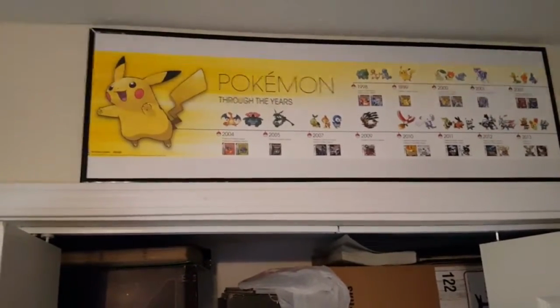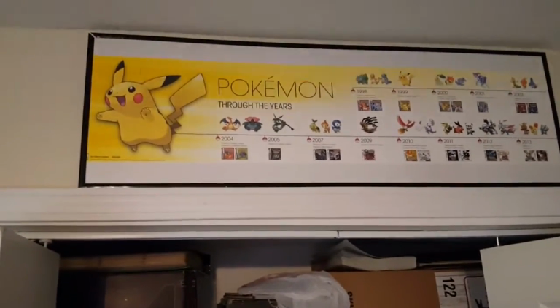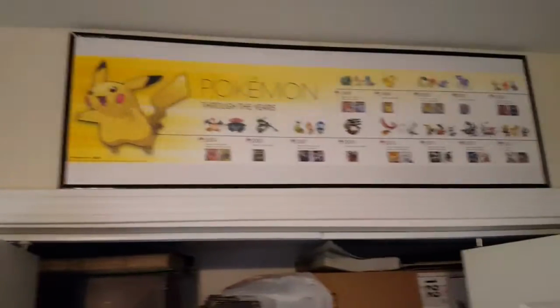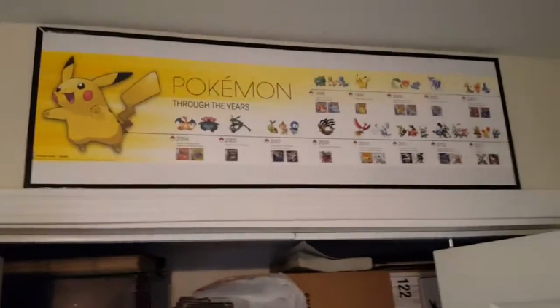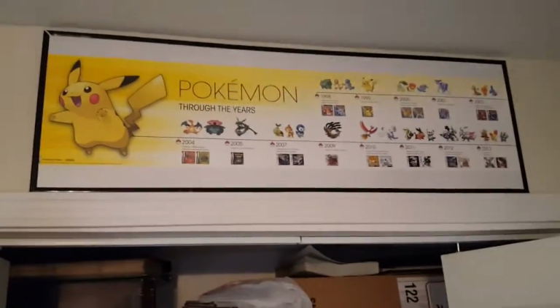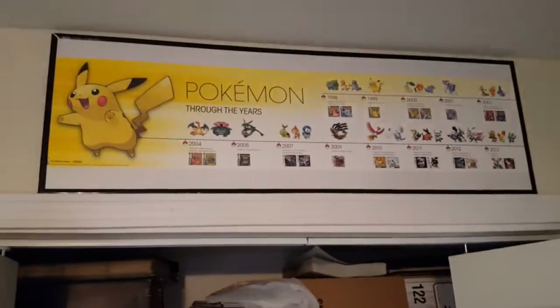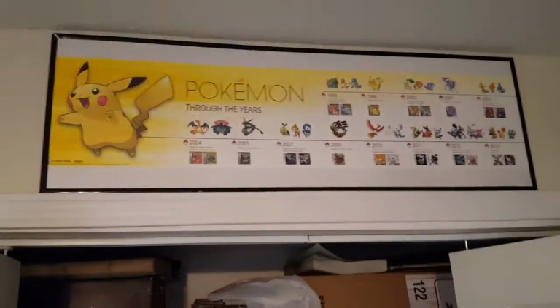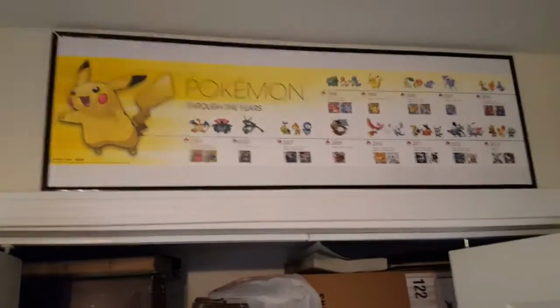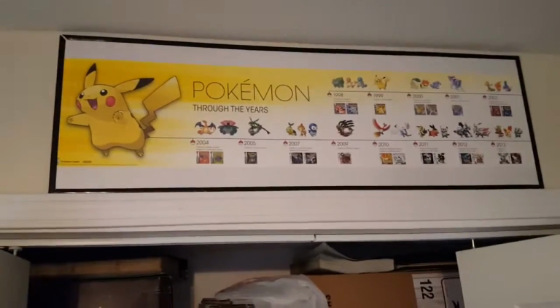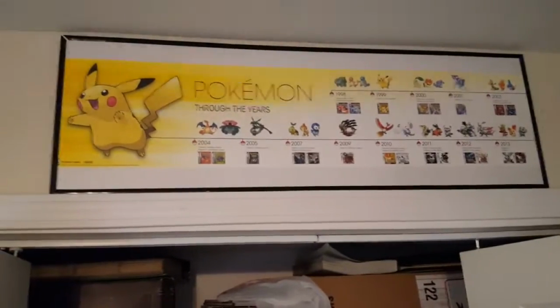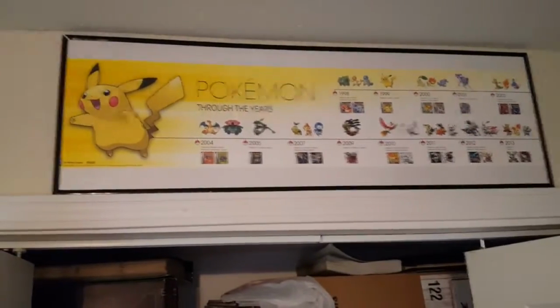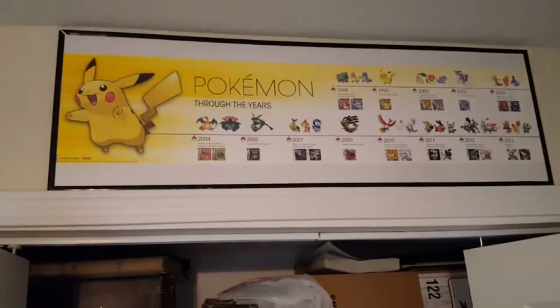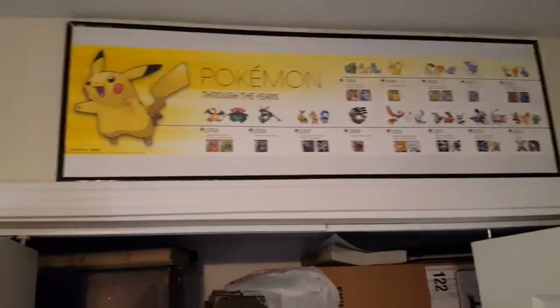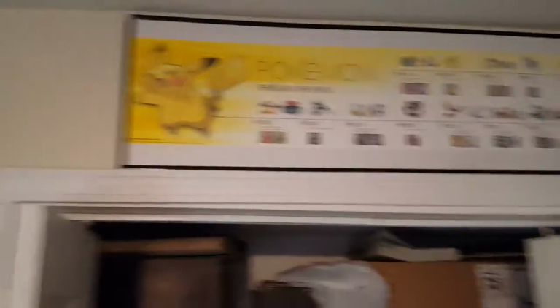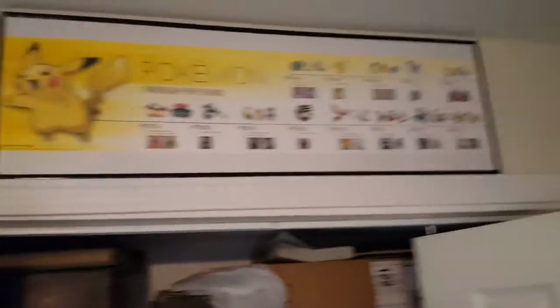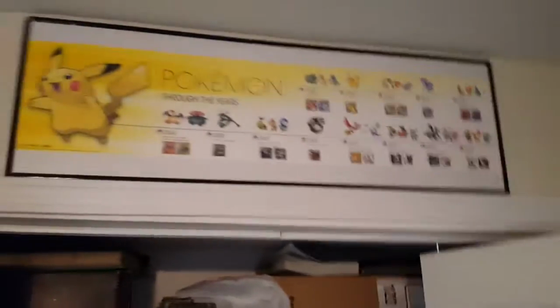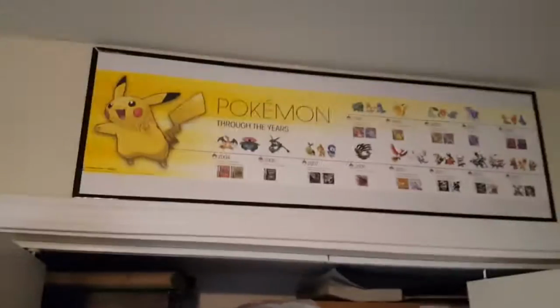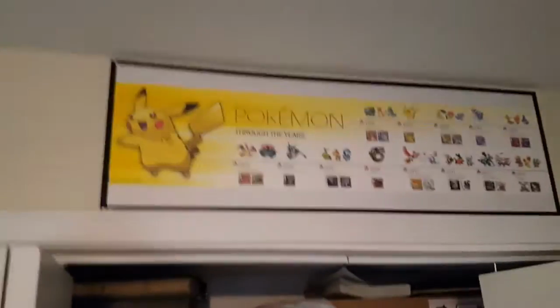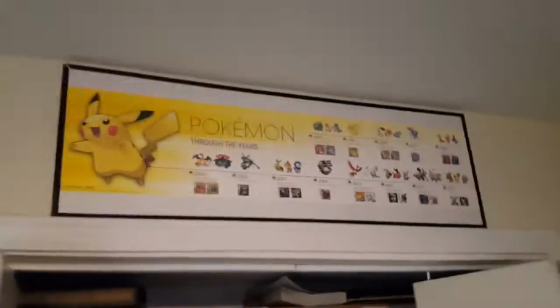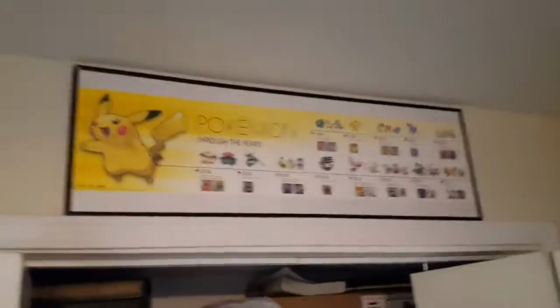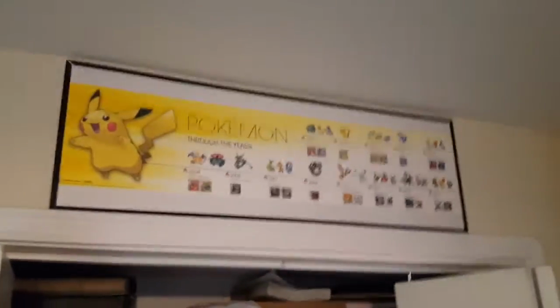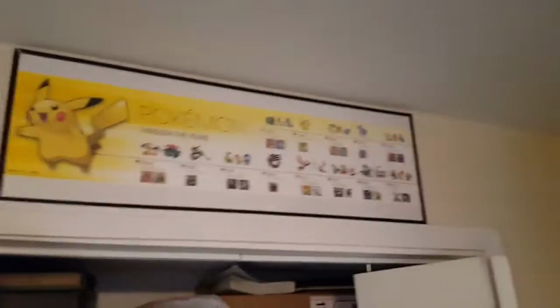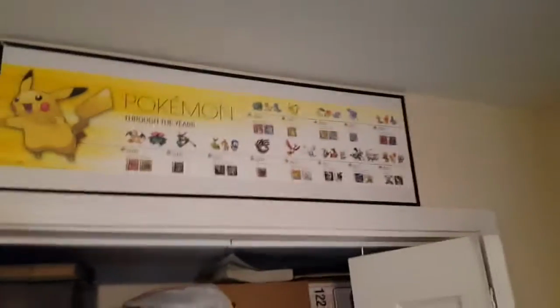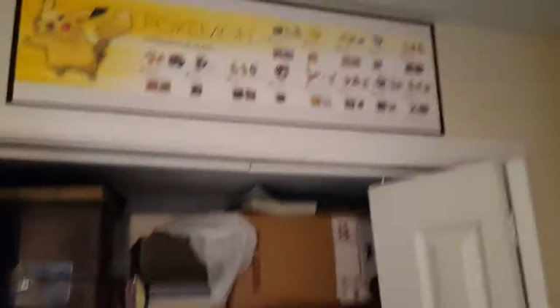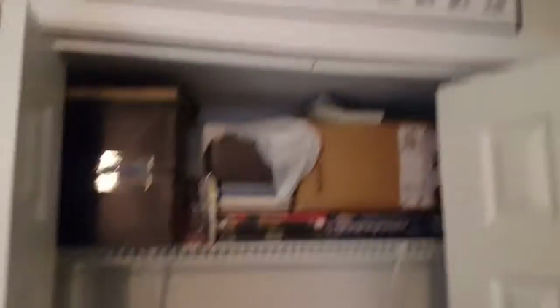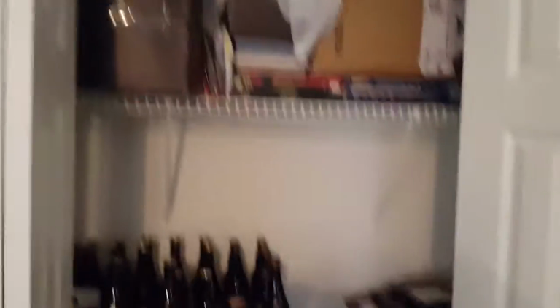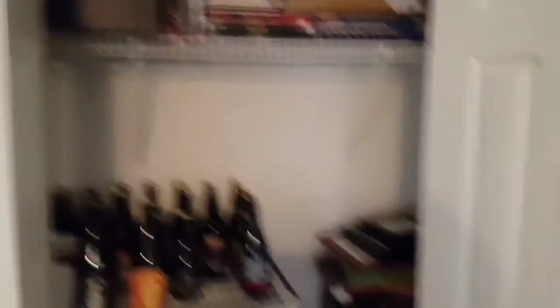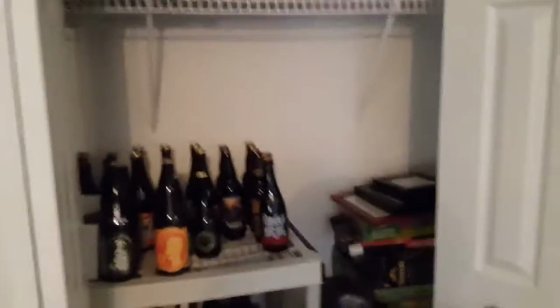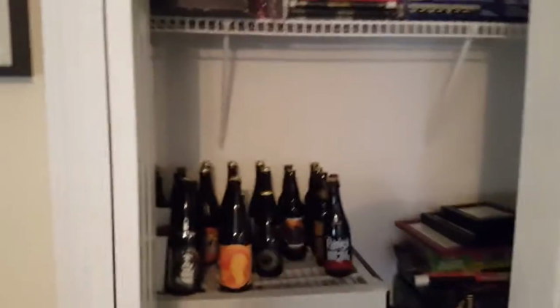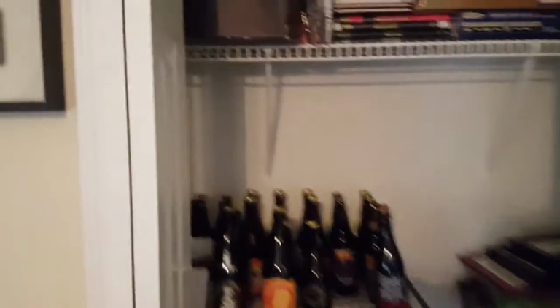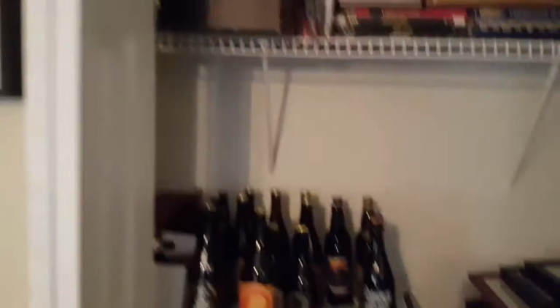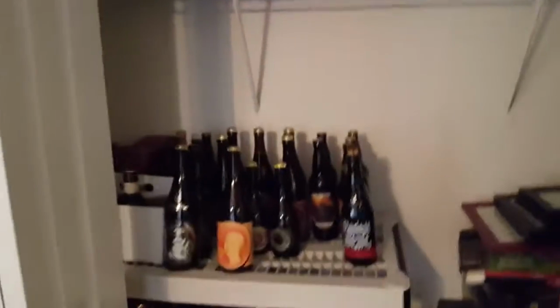Up there is some Pokemon love — that's the wall scroll that came out for Pokemon X and Y. If you ordered both versions, you actually got that wall scroll, and it's been hanging up since at least my last place.